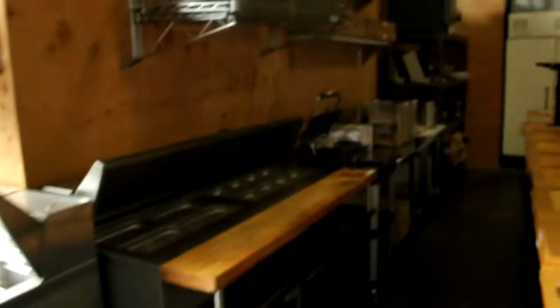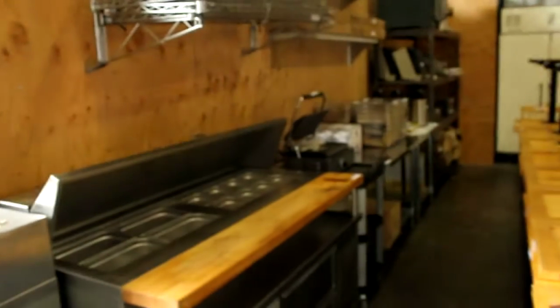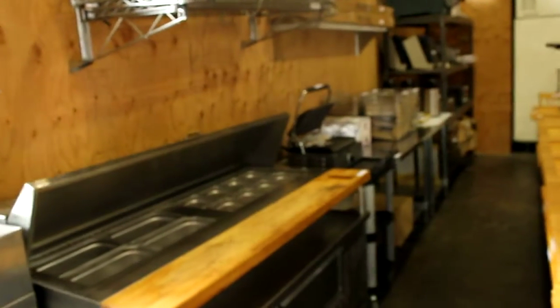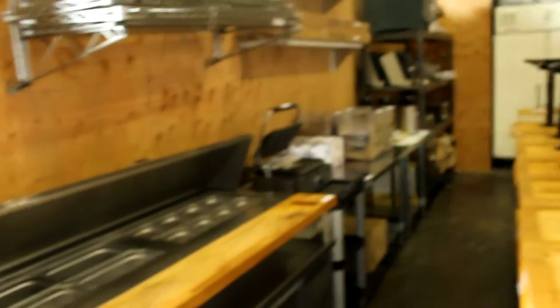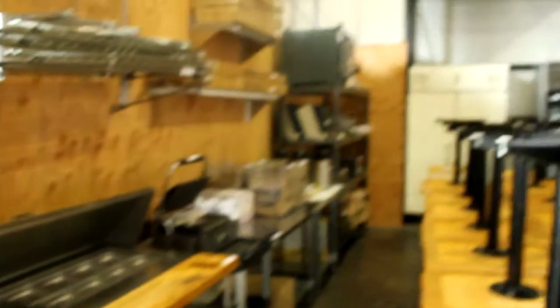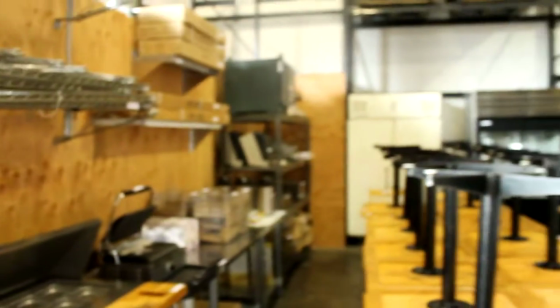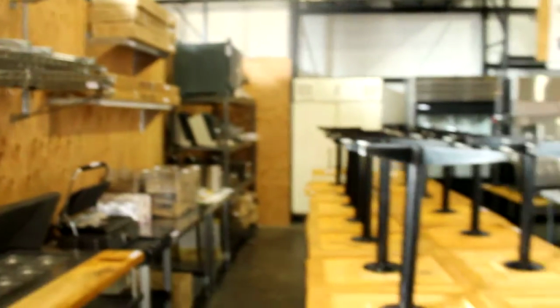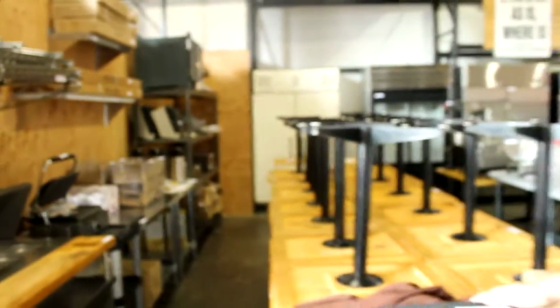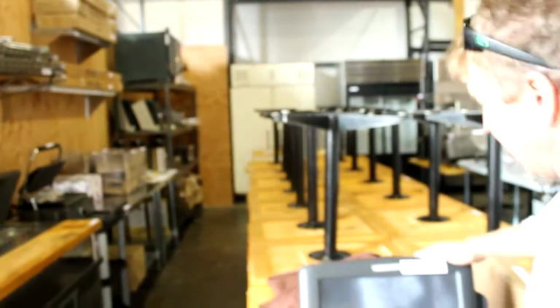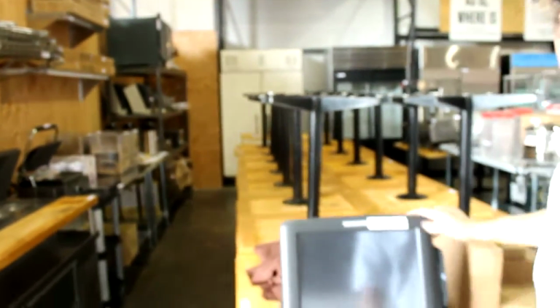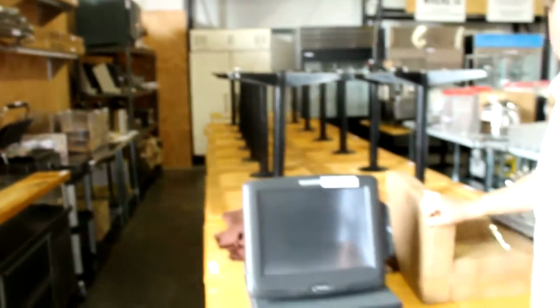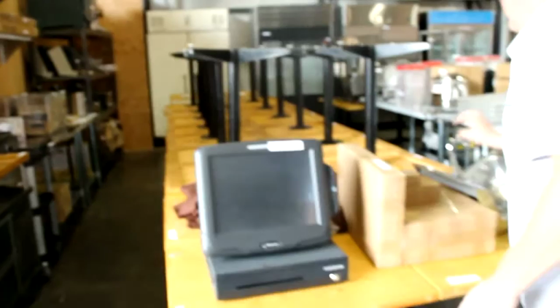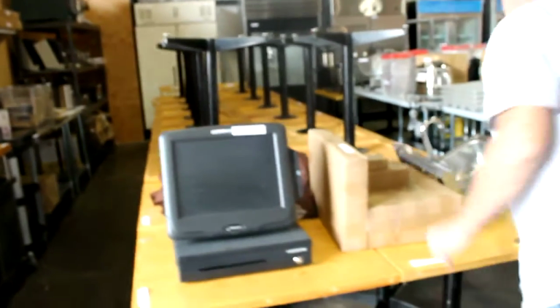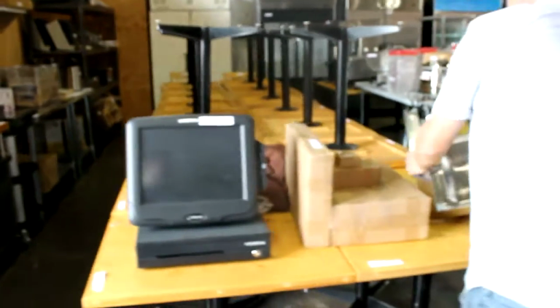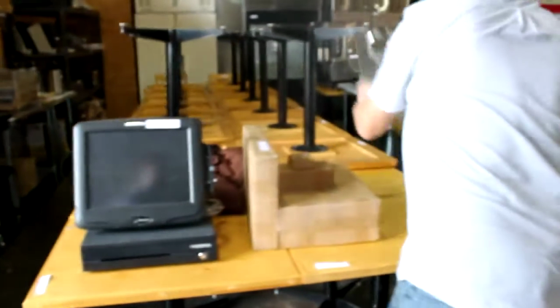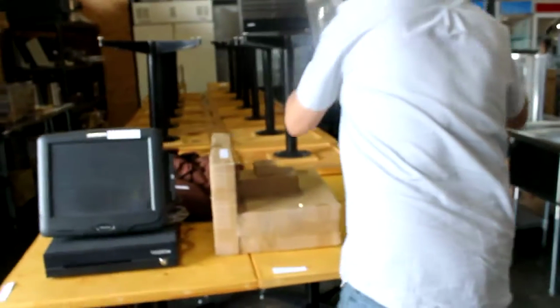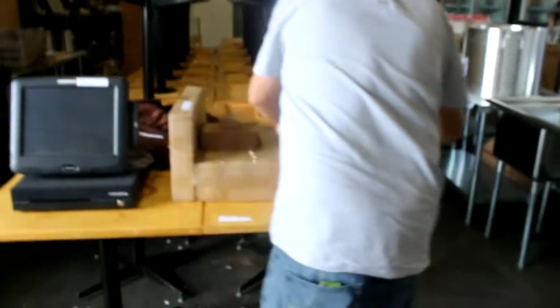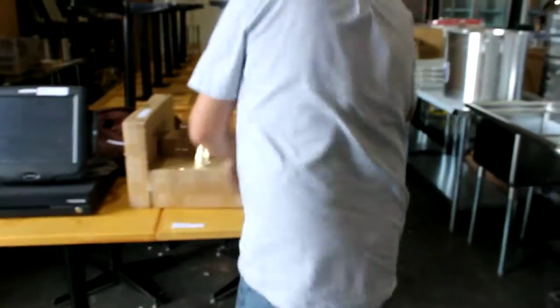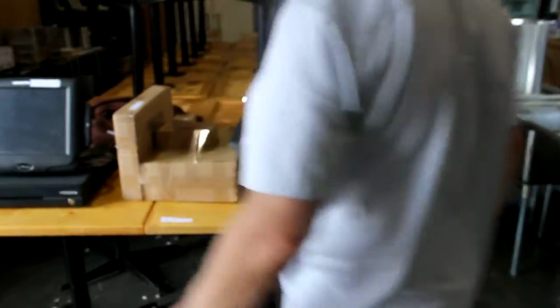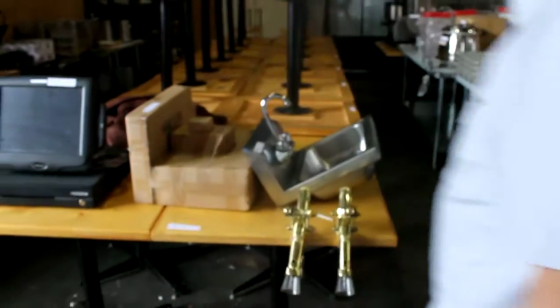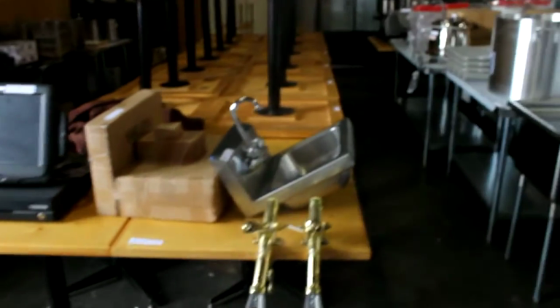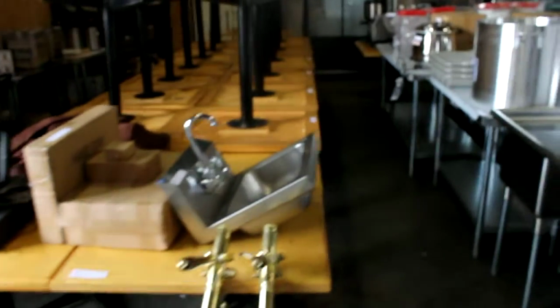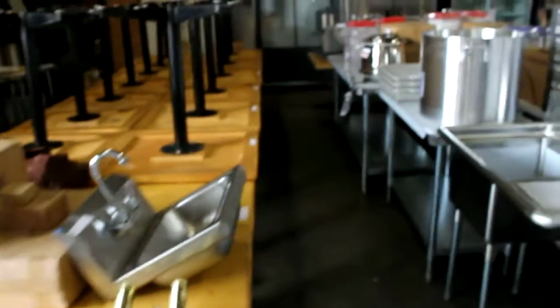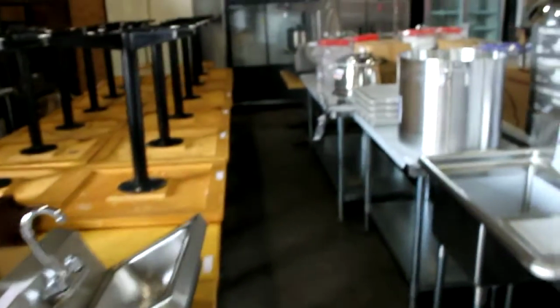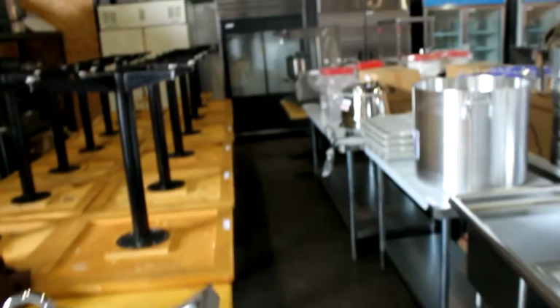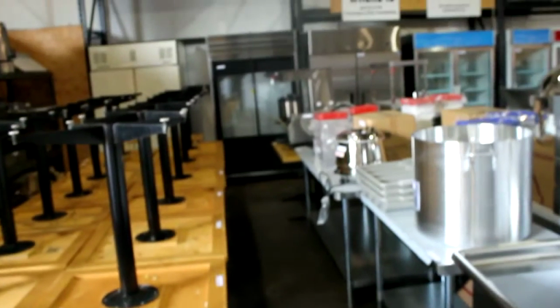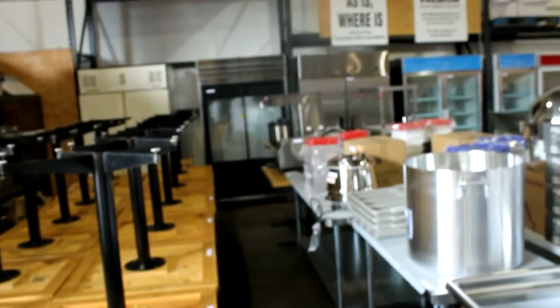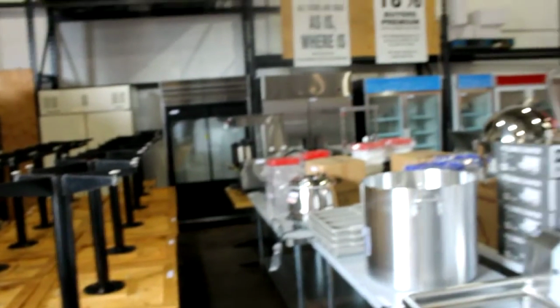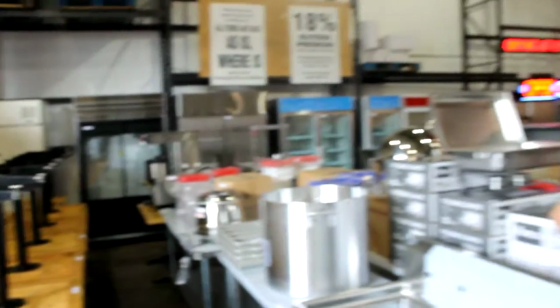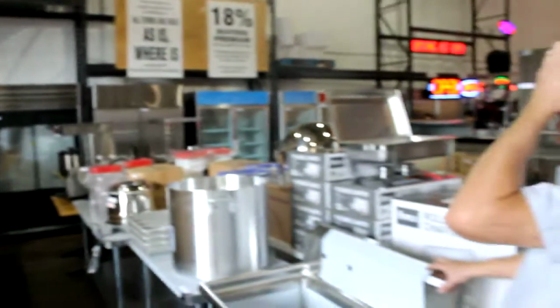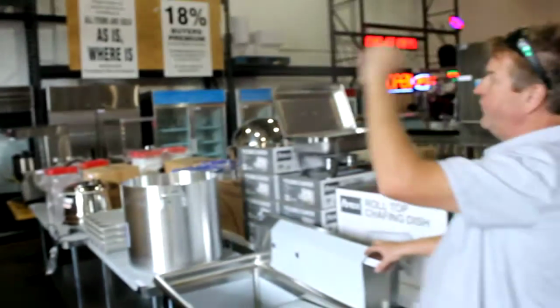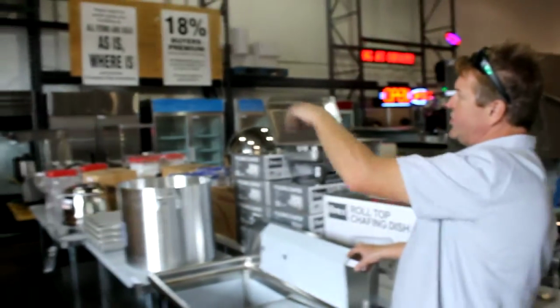Look at this — nice panini grills over here, tables, POS system, absolutely gorgeous. We've got brand new sinks back, that's where everybody gets a hold of us. And here we've got some nice new containers over here, new slicers, new refrigeration.